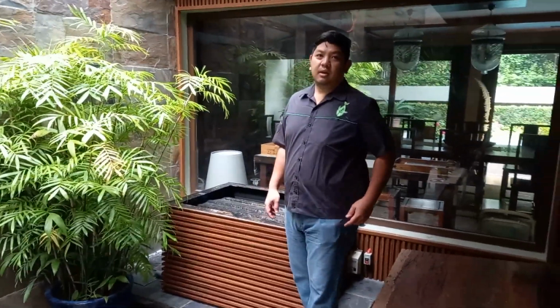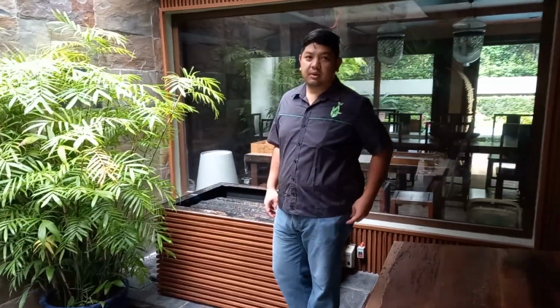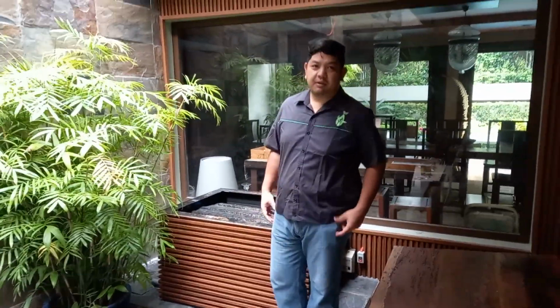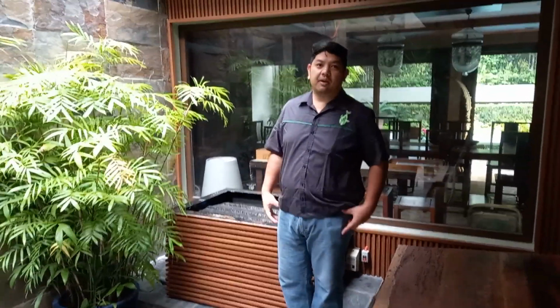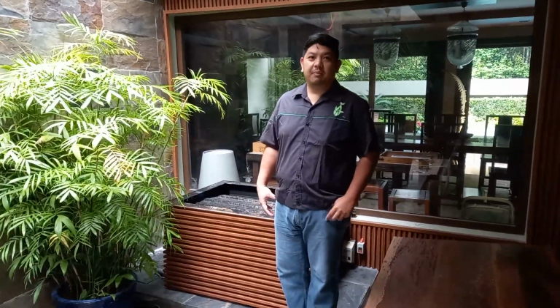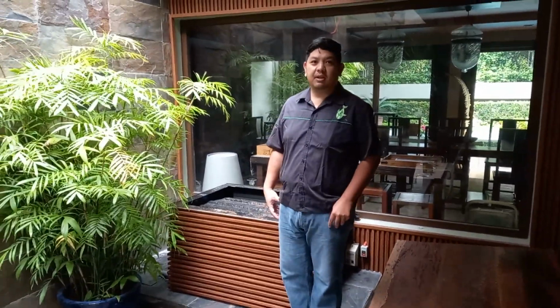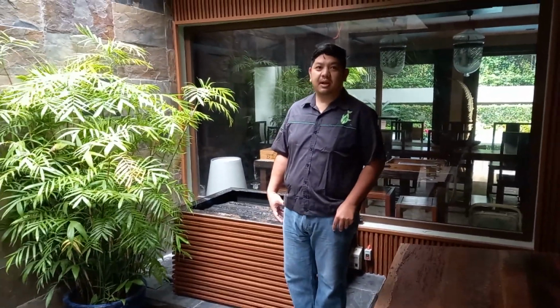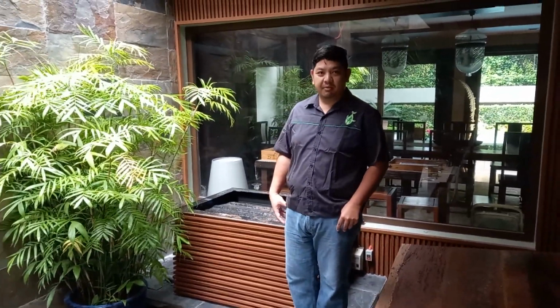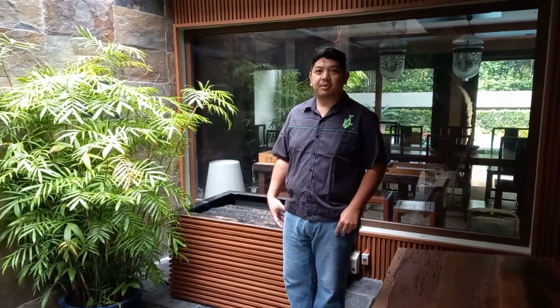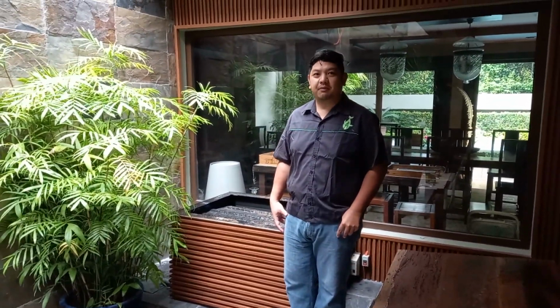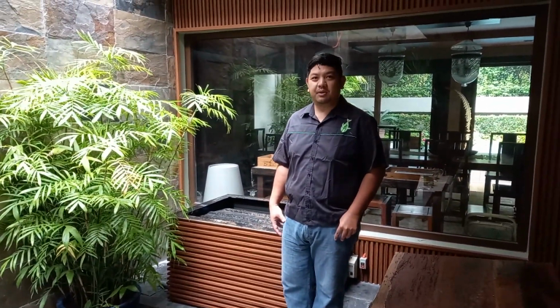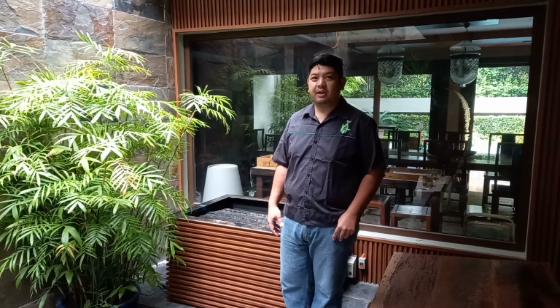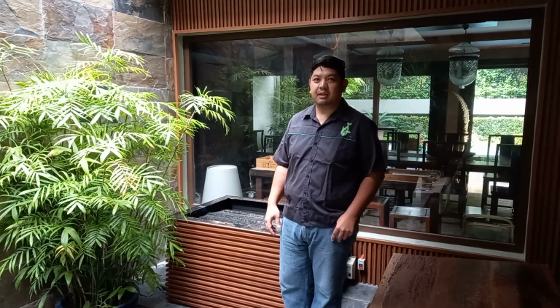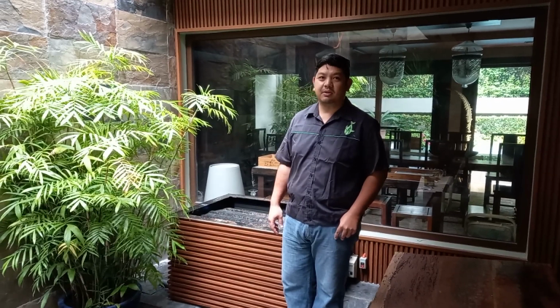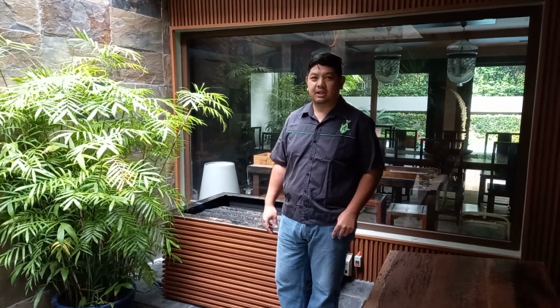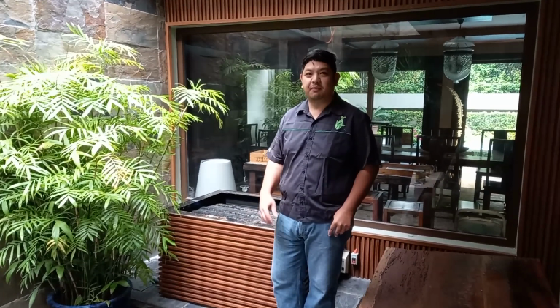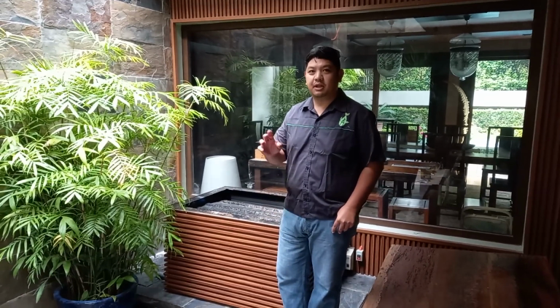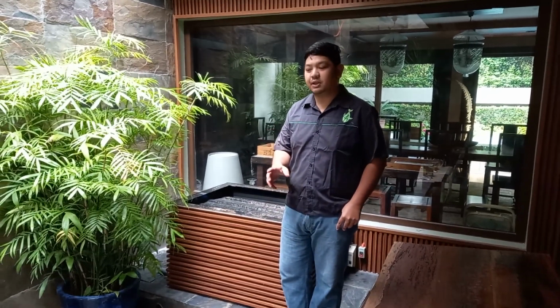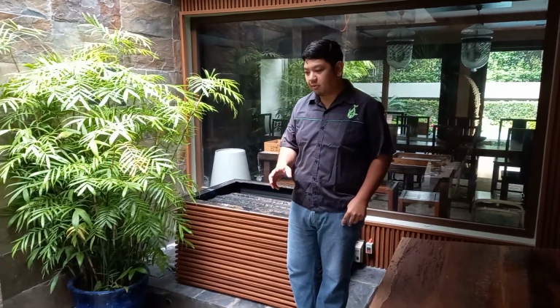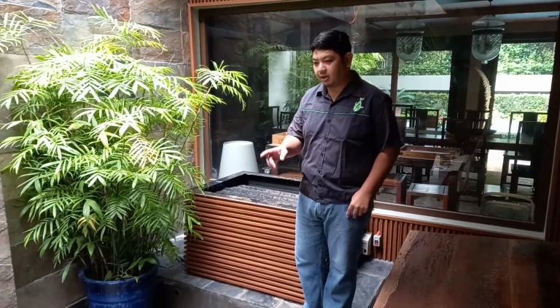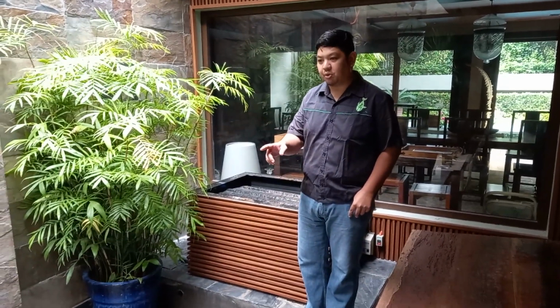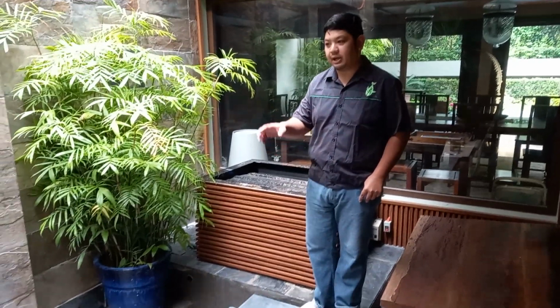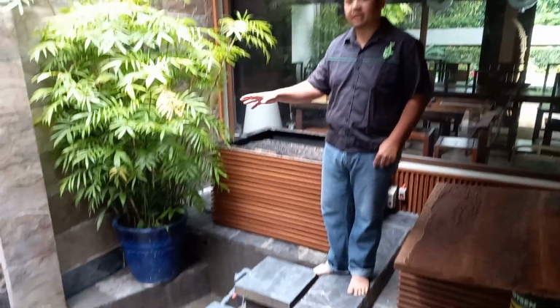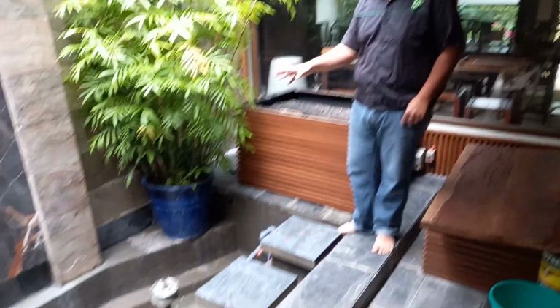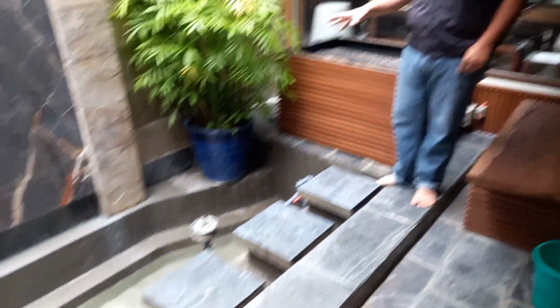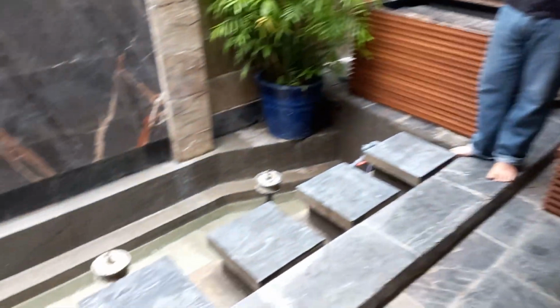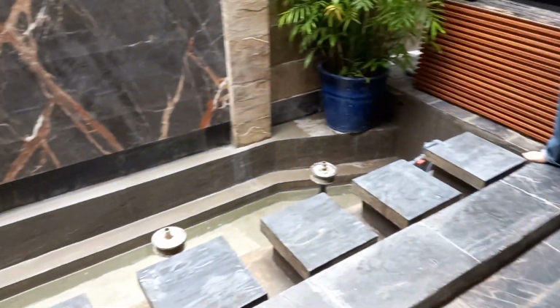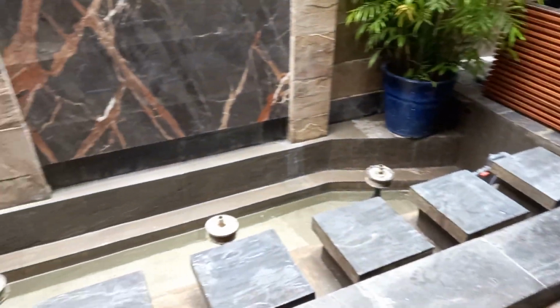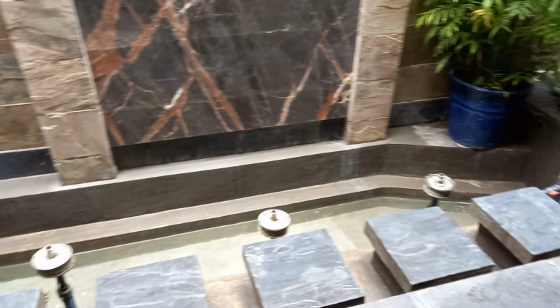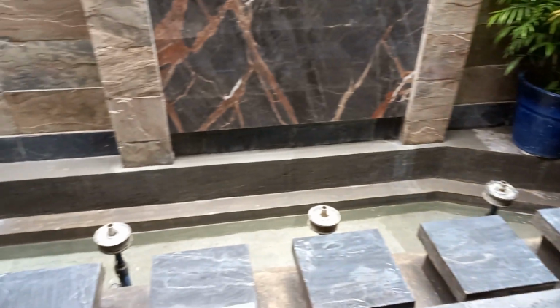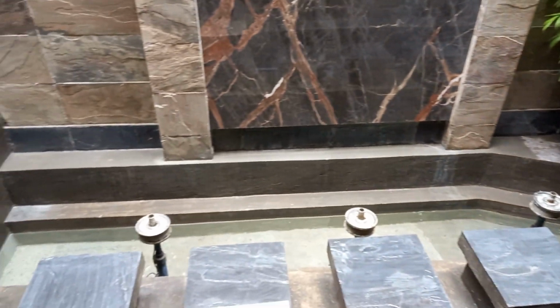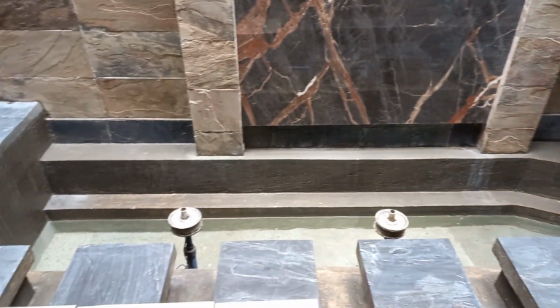Good day to everyone. I'm Man Guantaman and welcome to another video here at Paladar's channel. For today's video, we are going to show you a retrofit of a current koi pond in construction.